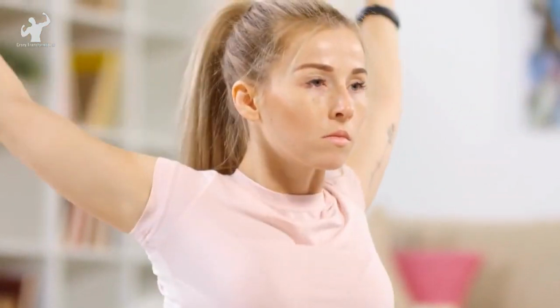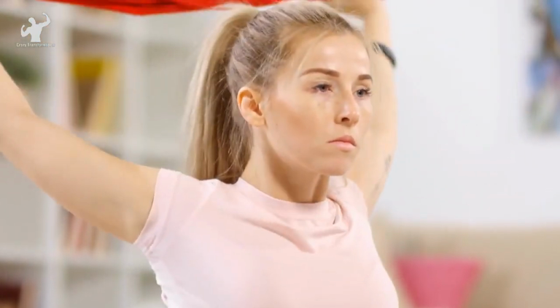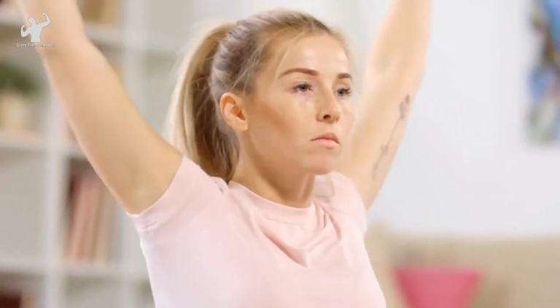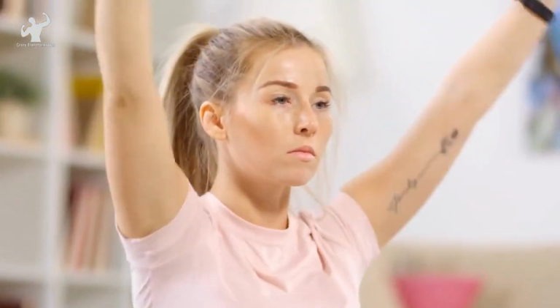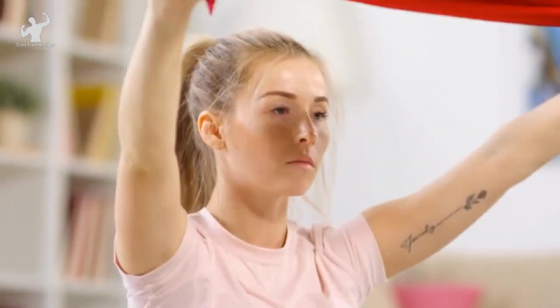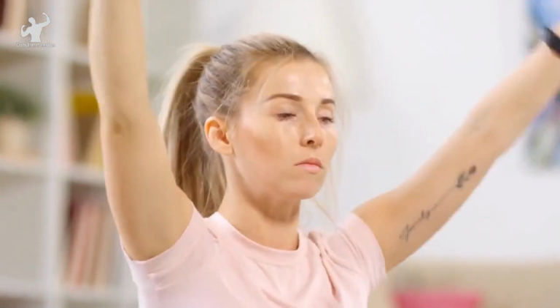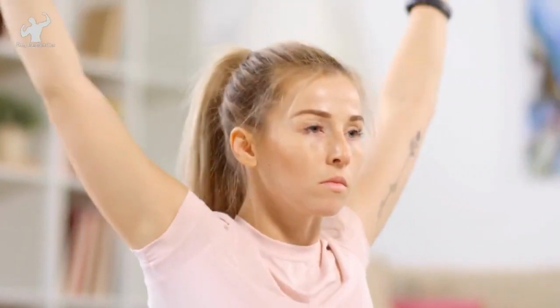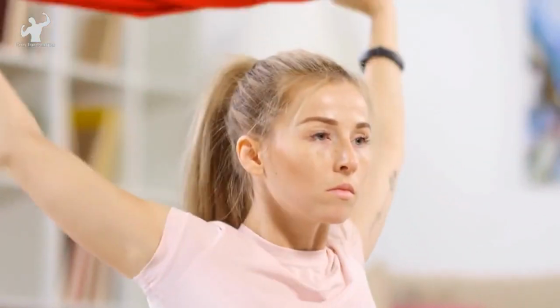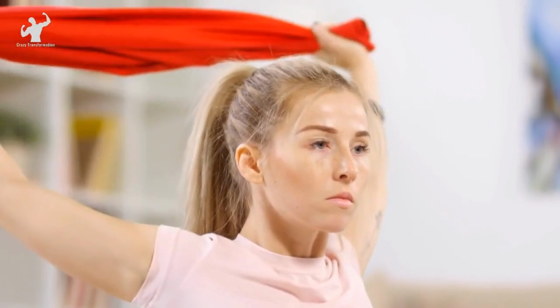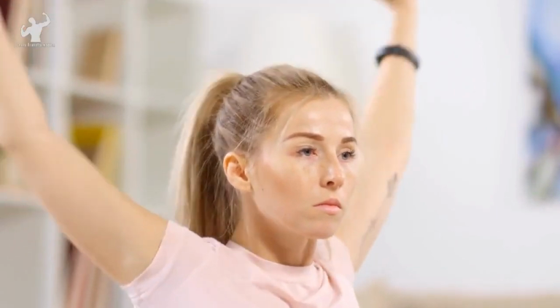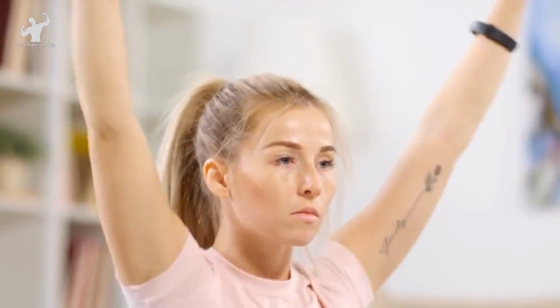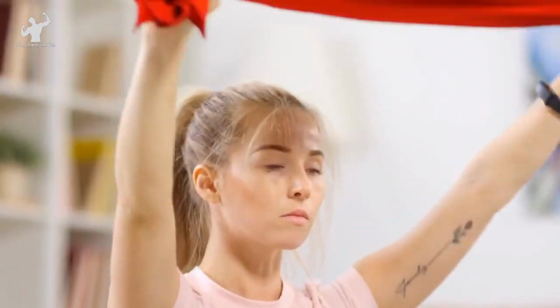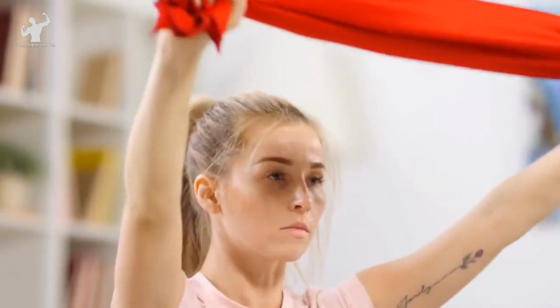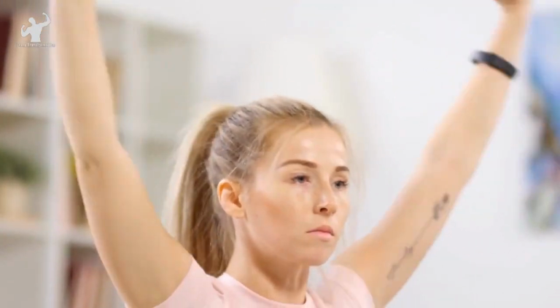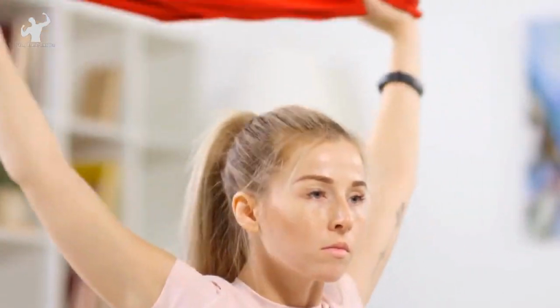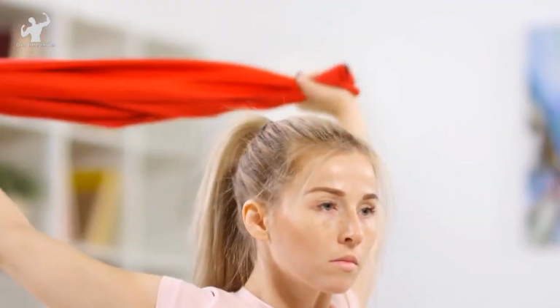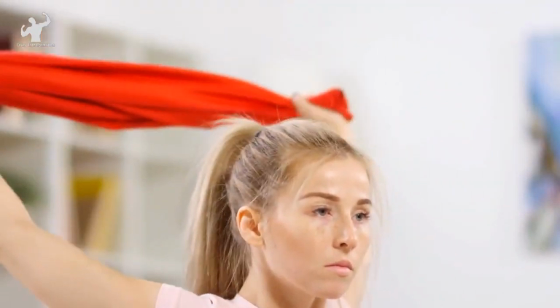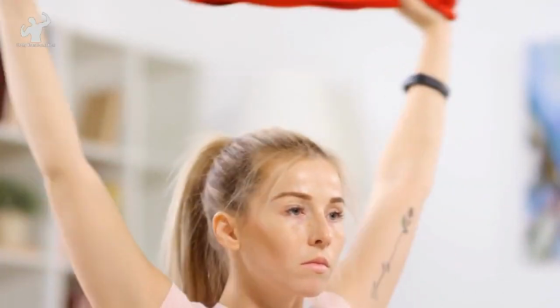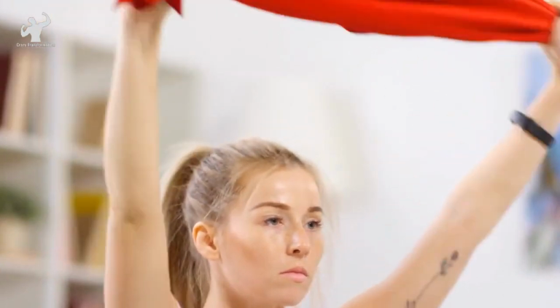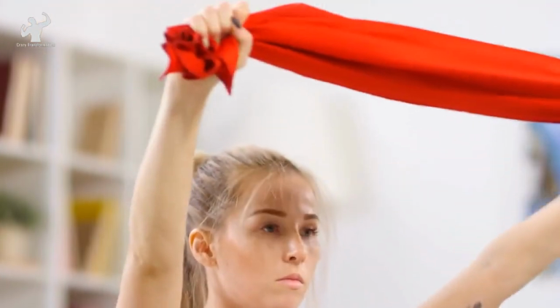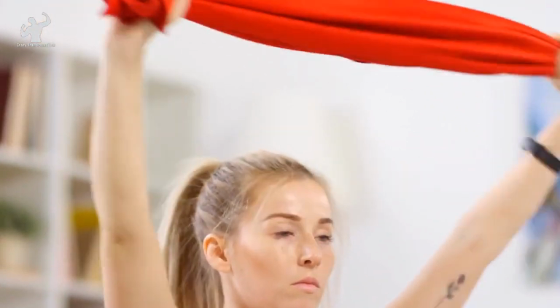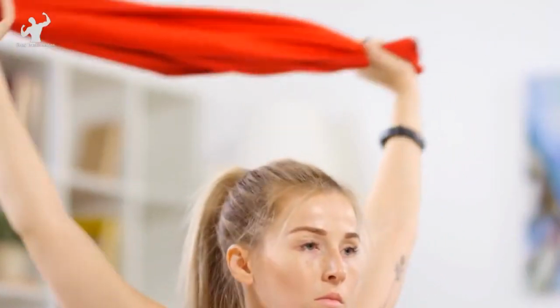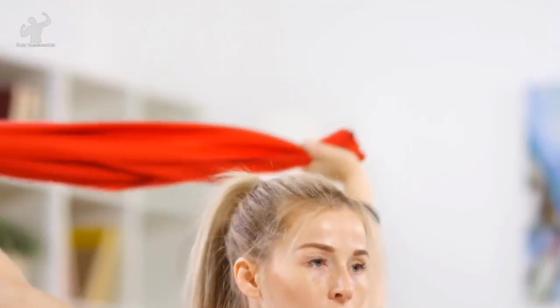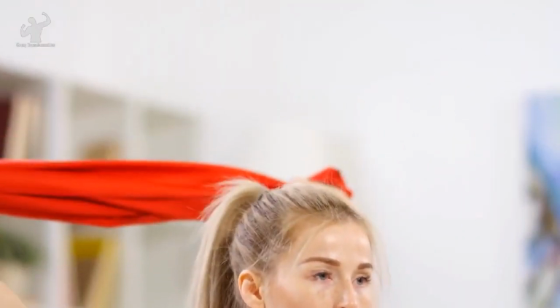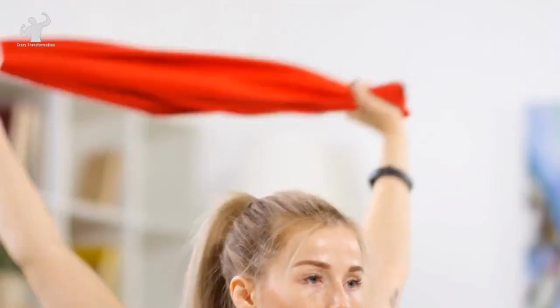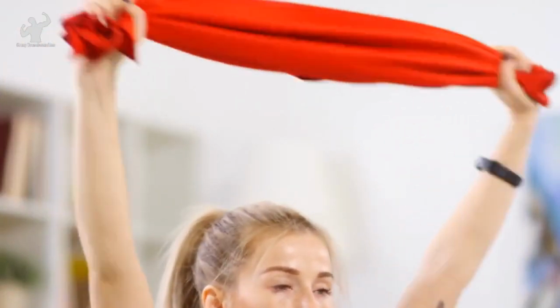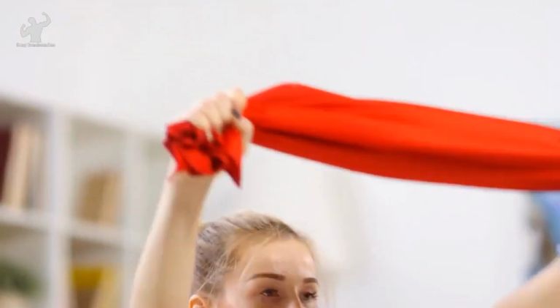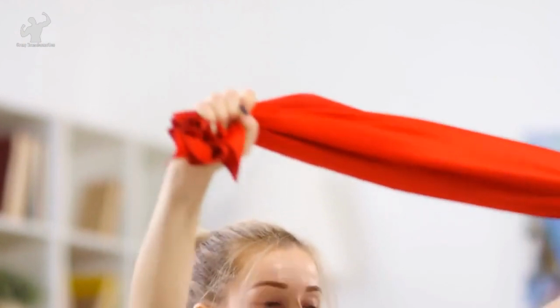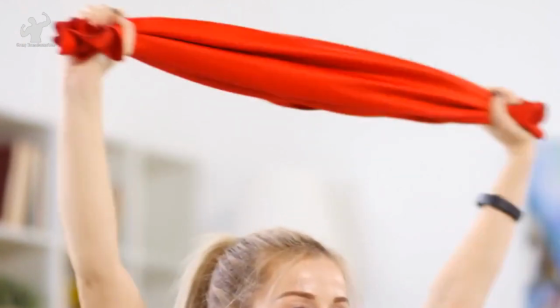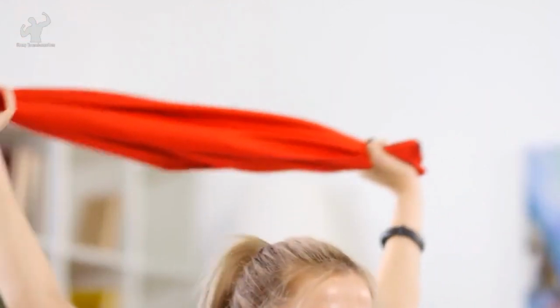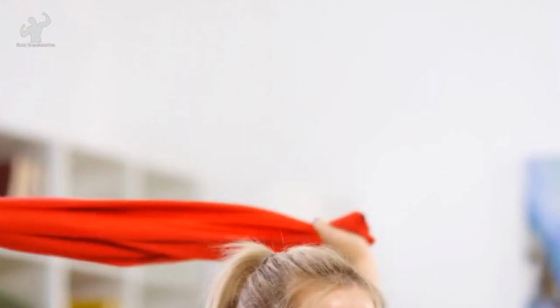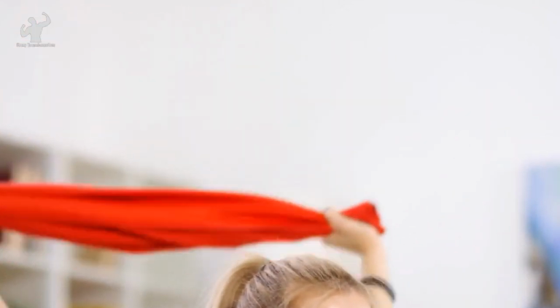If you're new to pull-ups or find them challenging, you can use an assisted pull-up machine or resistance bands to provide some assistance until you build enough strength to perform them.